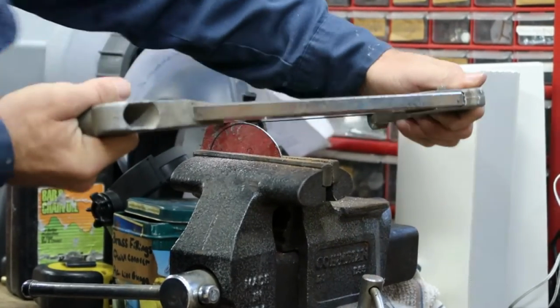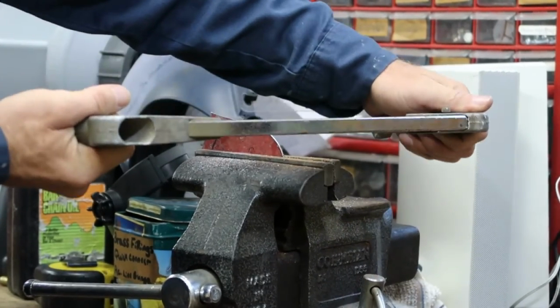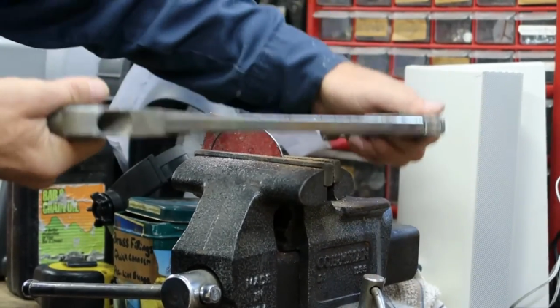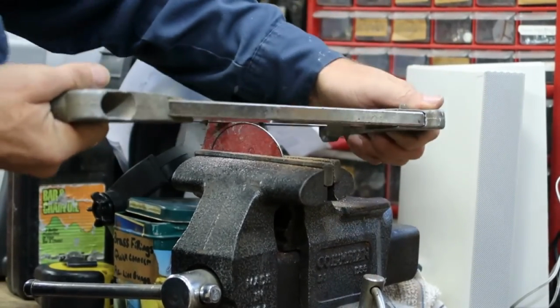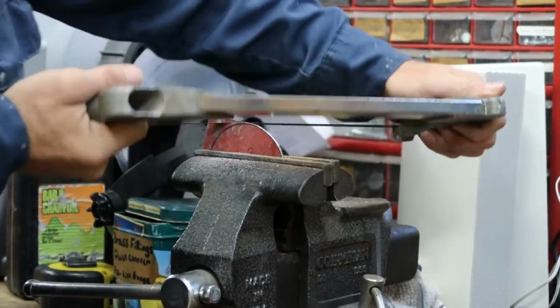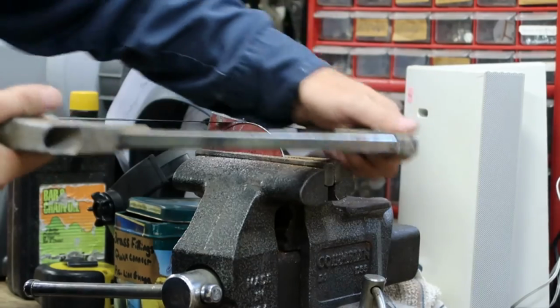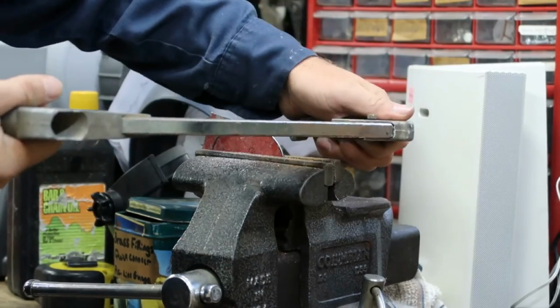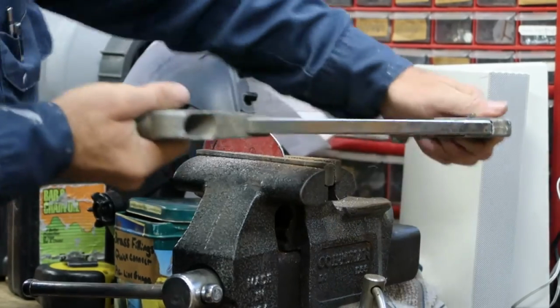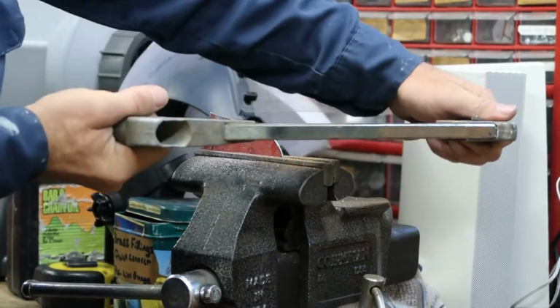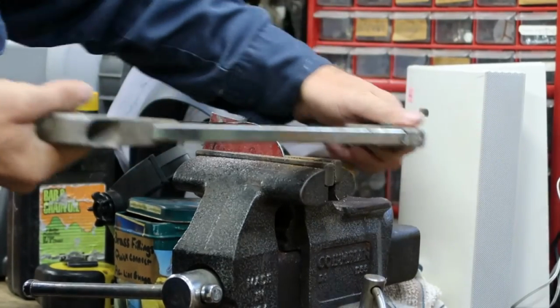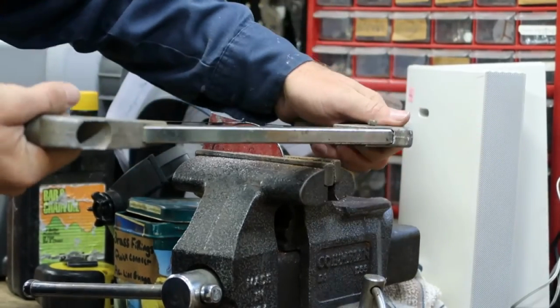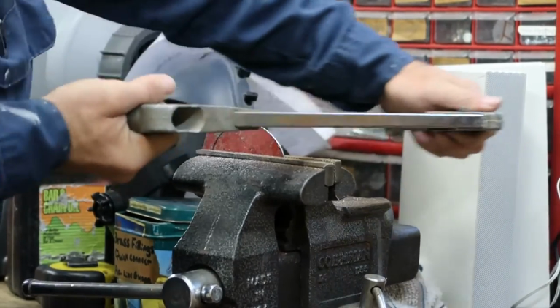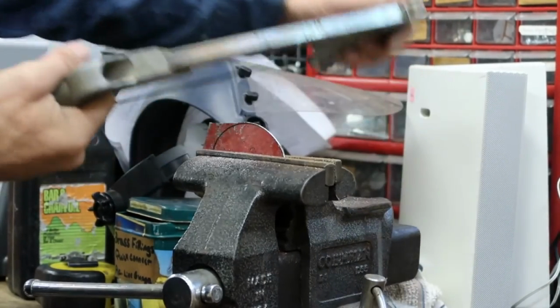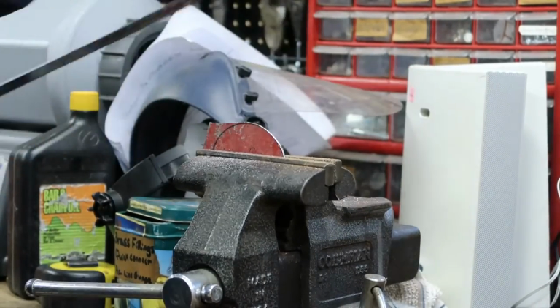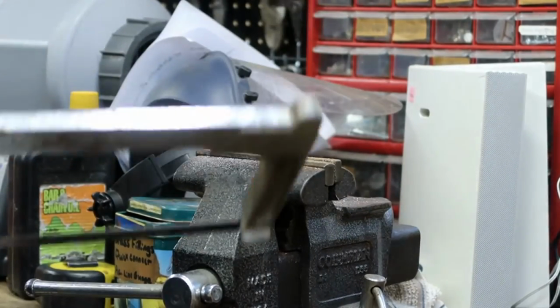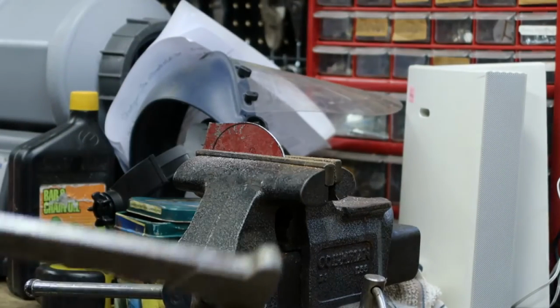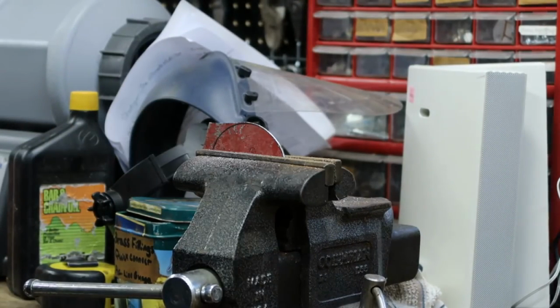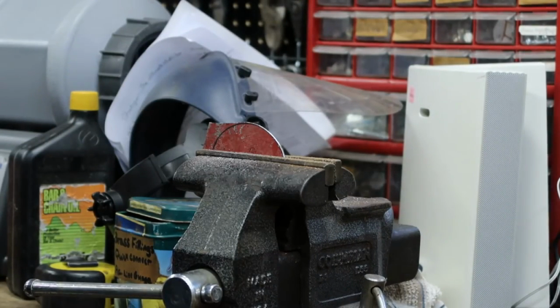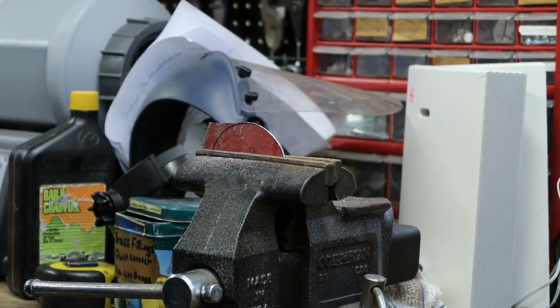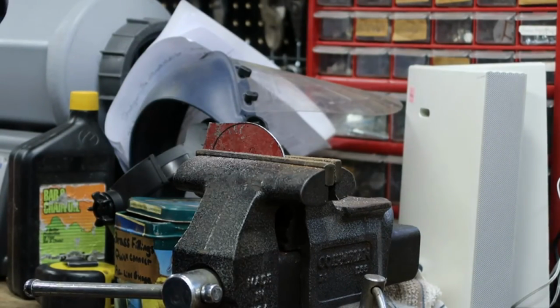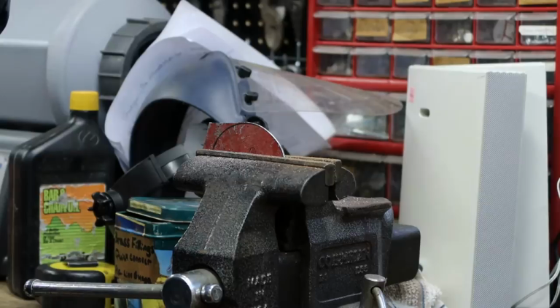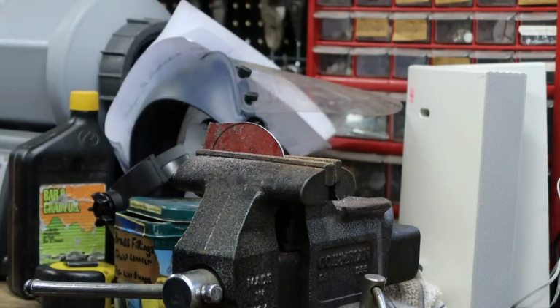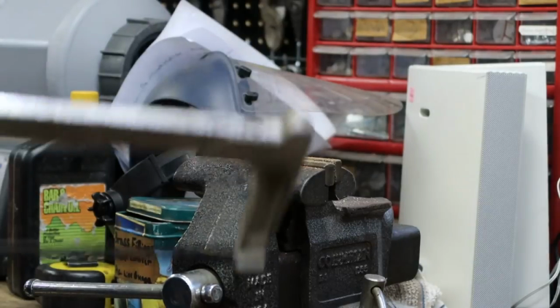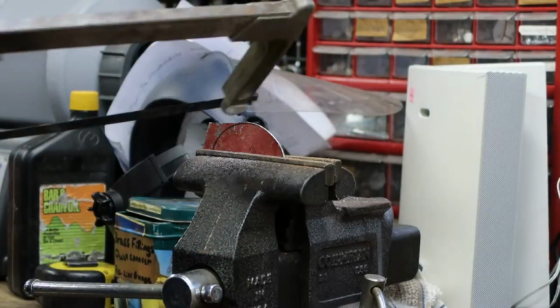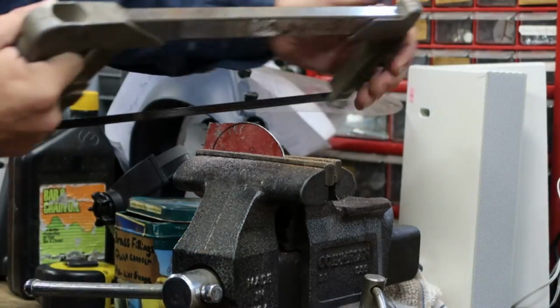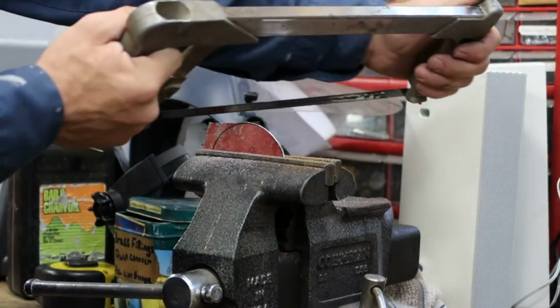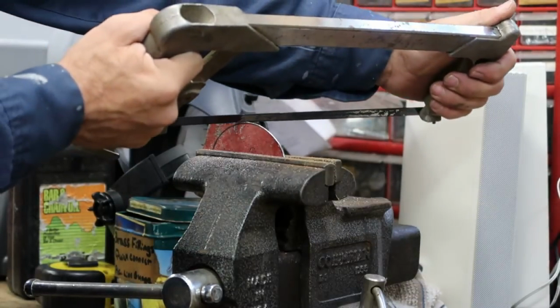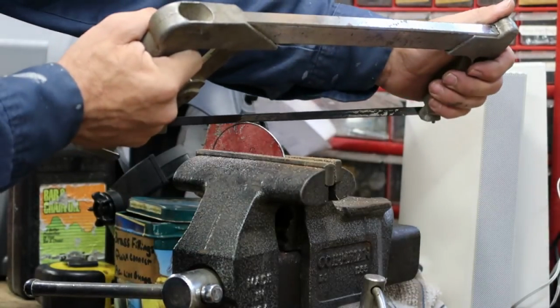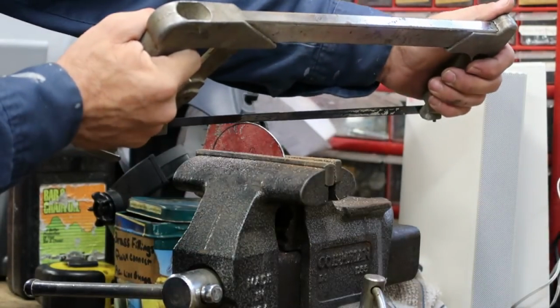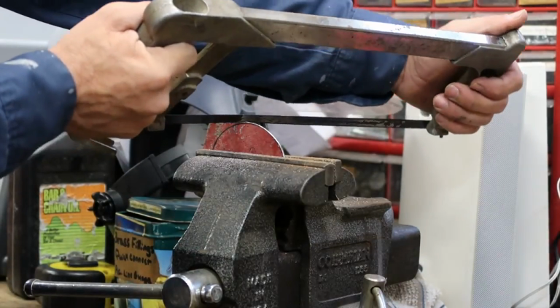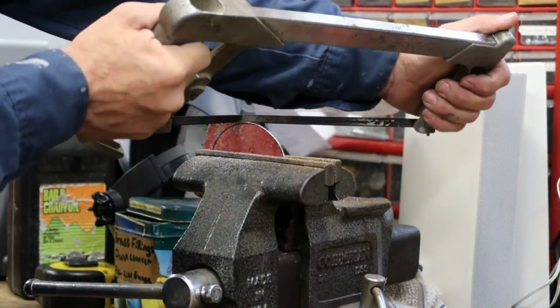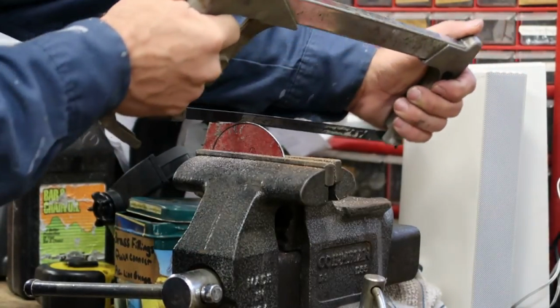It's cutting real fast — this is just mild steel, it's not a big deal. So we got one piece cut. I'll cut another piece to show you and then I'll stop the camera.